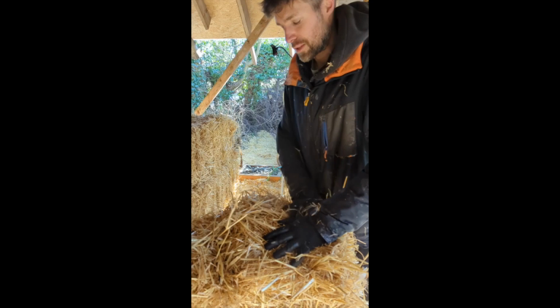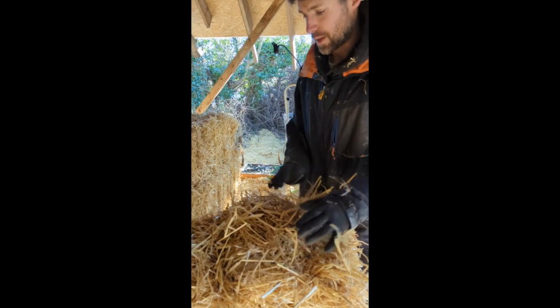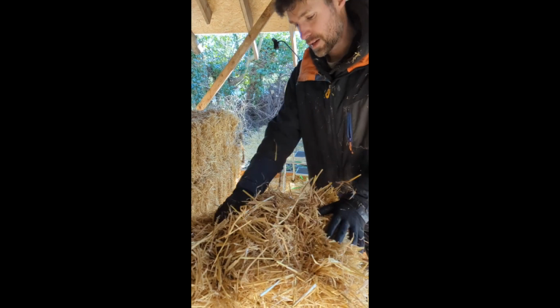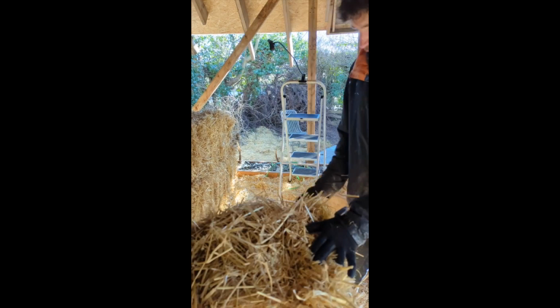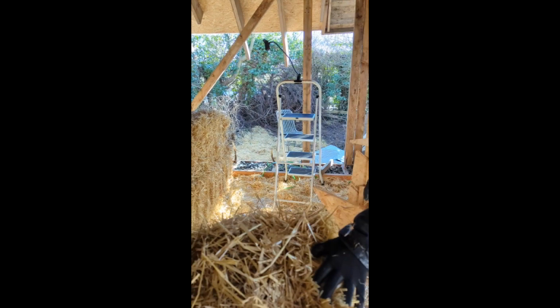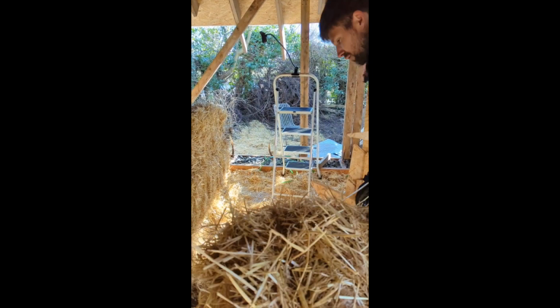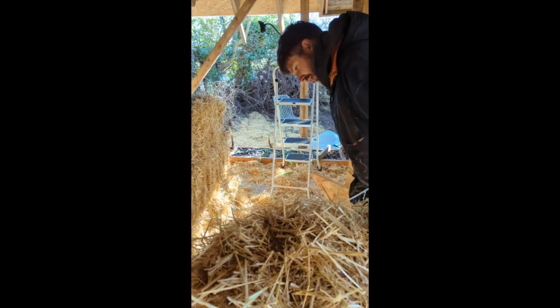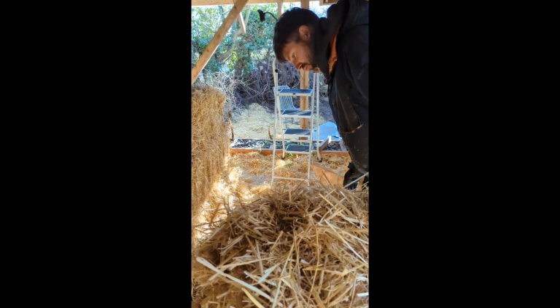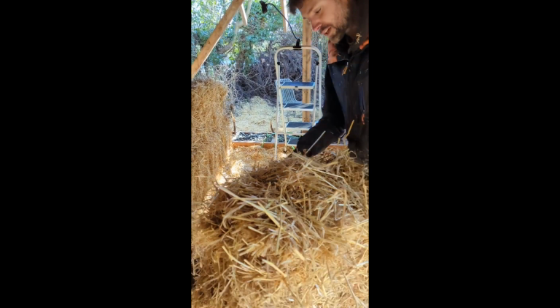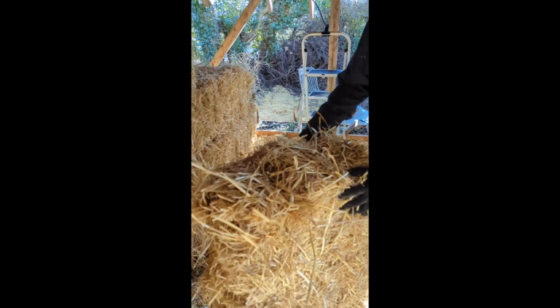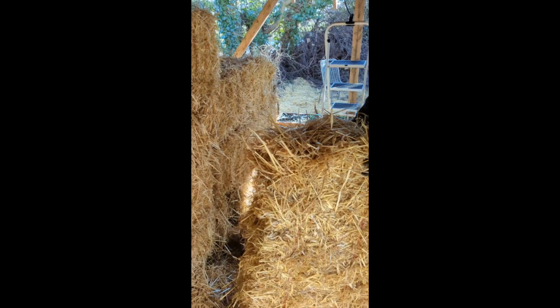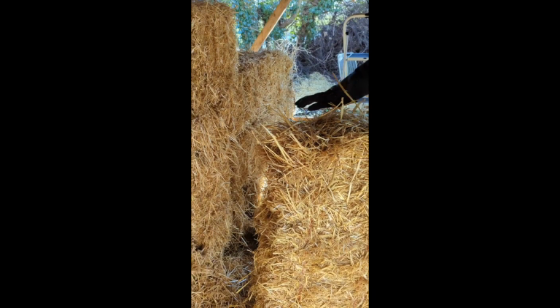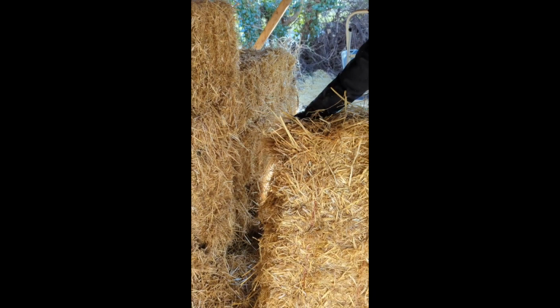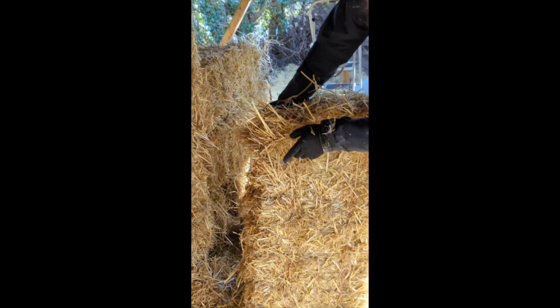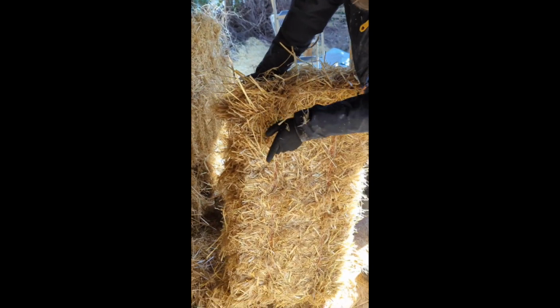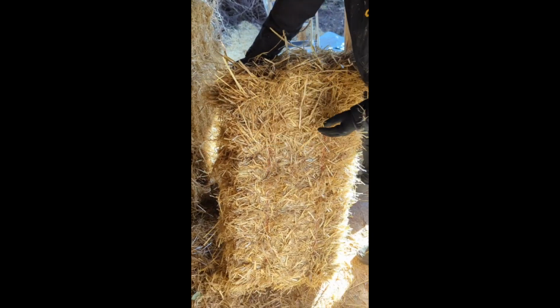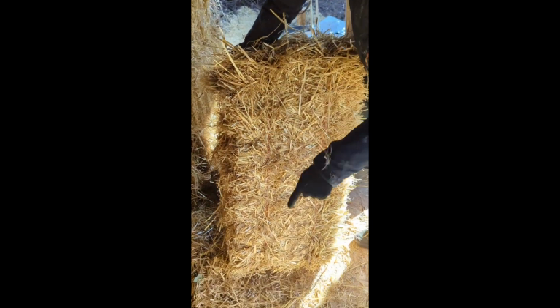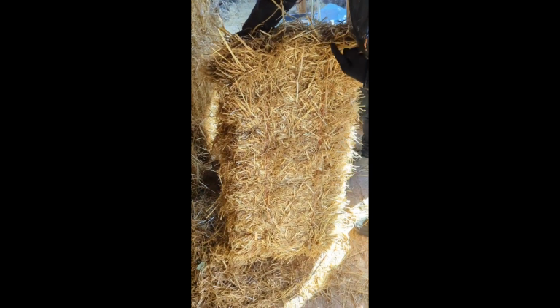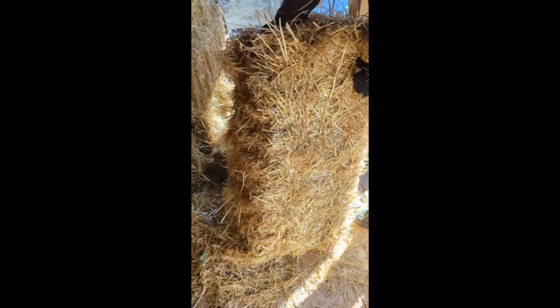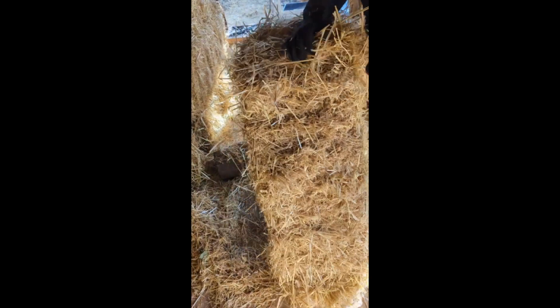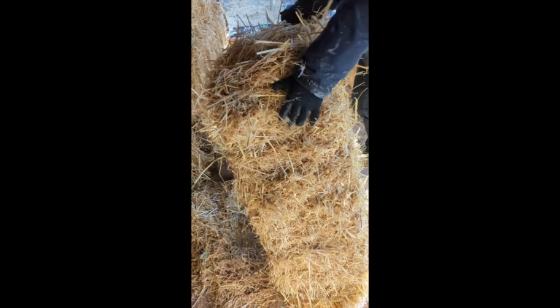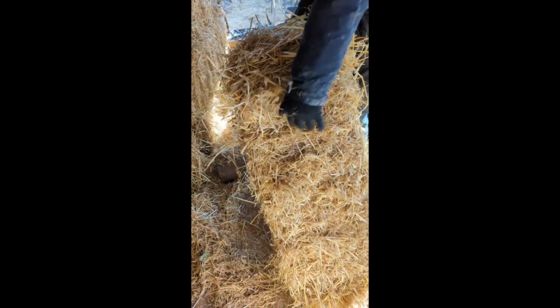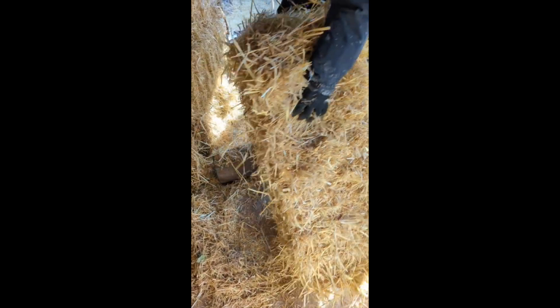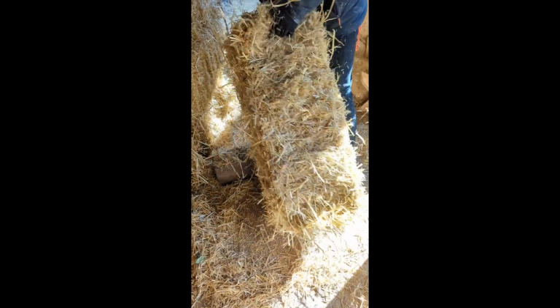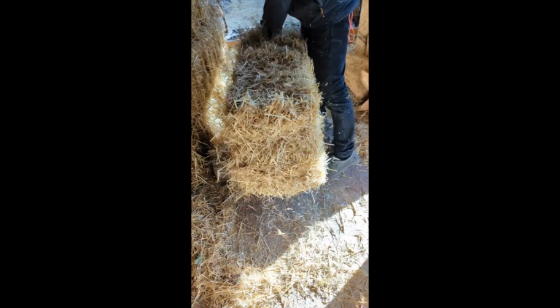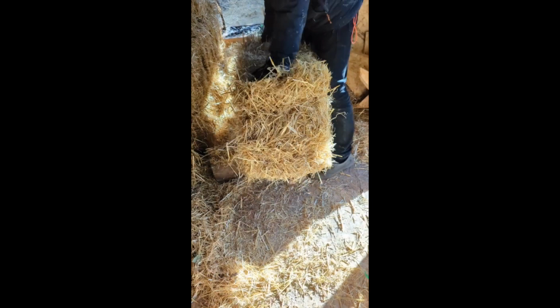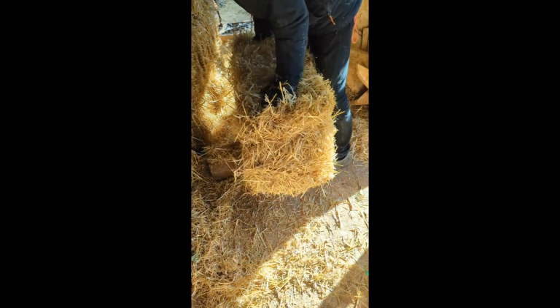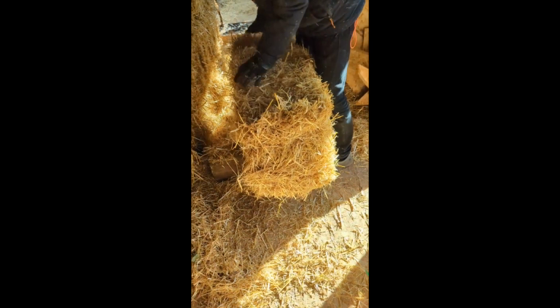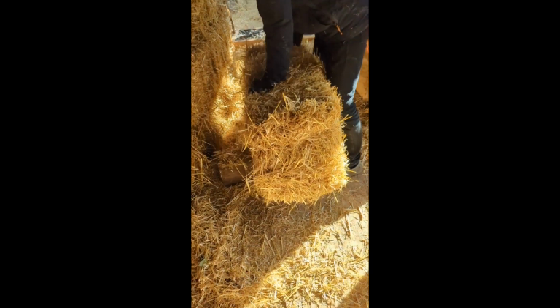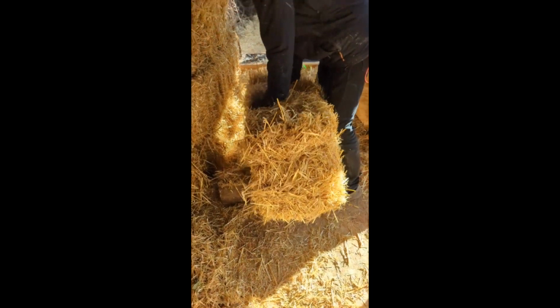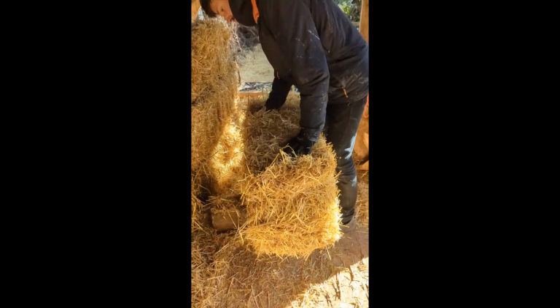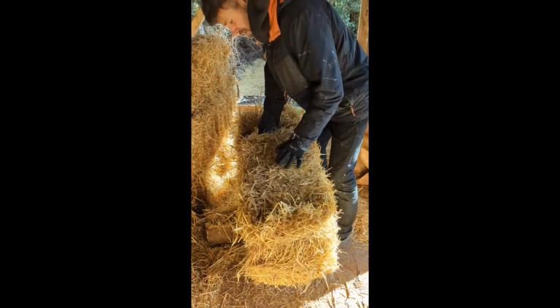The first thing is to check if it's straight. It's got a bit of a bend in it — you can see that bends a bit this way. So you can use this little bale up here, just push it and make it straighter.